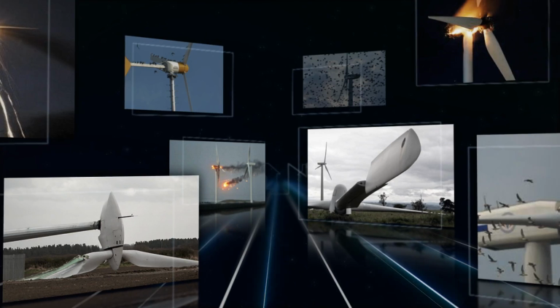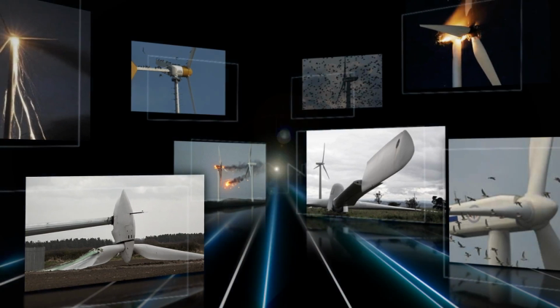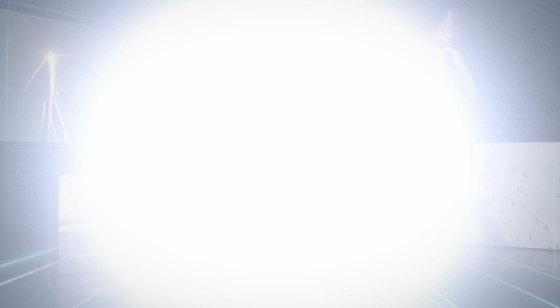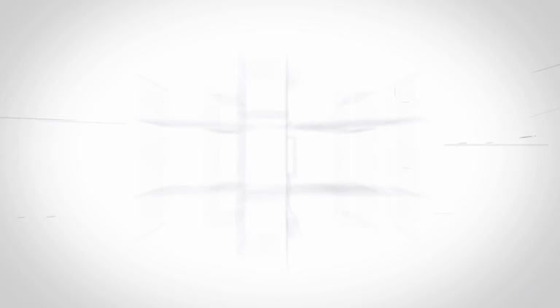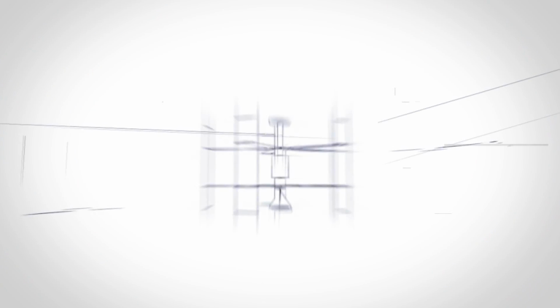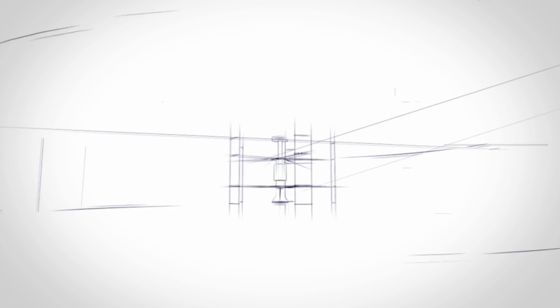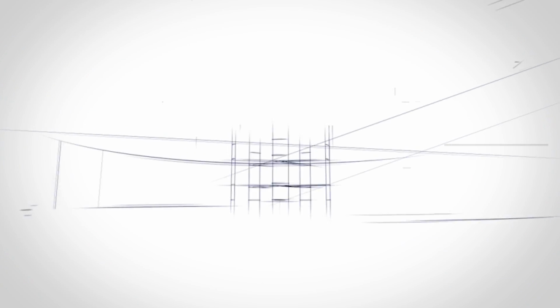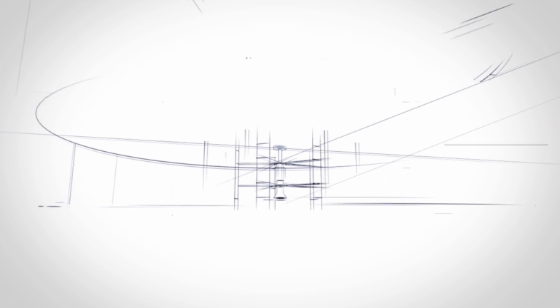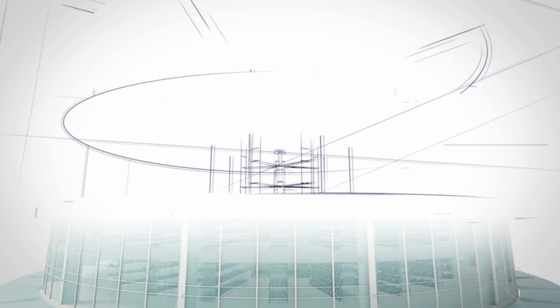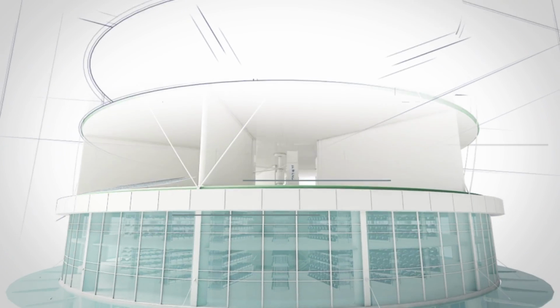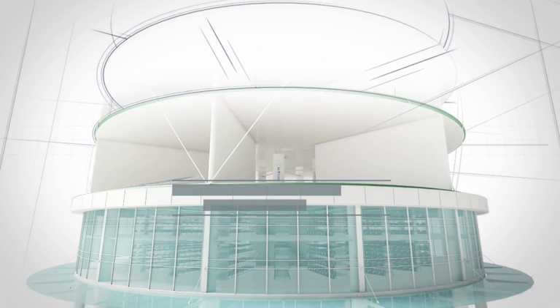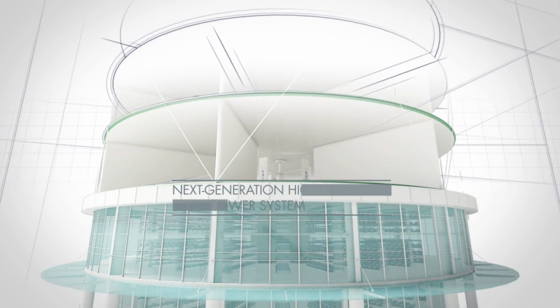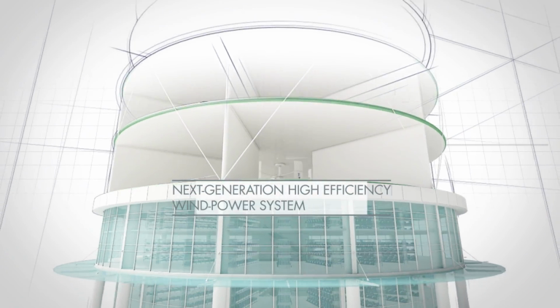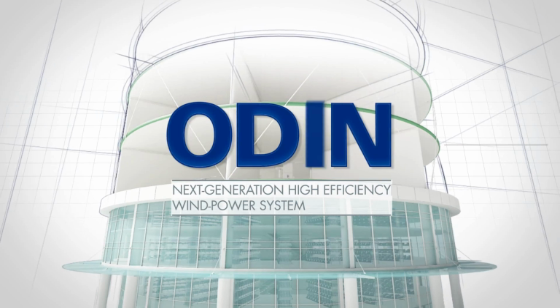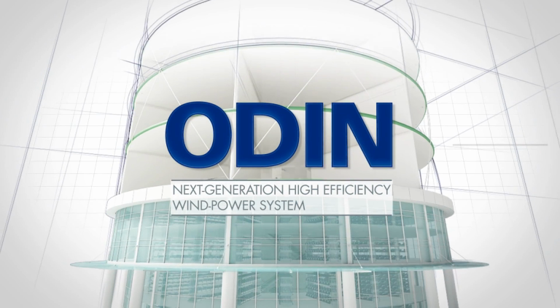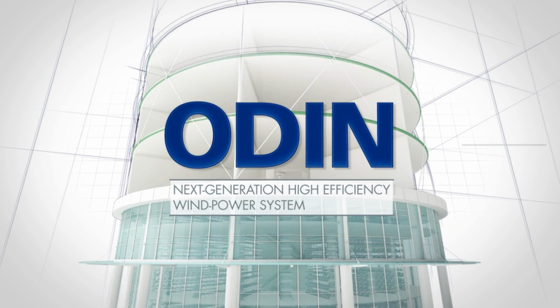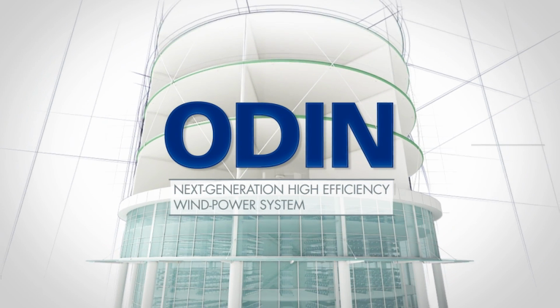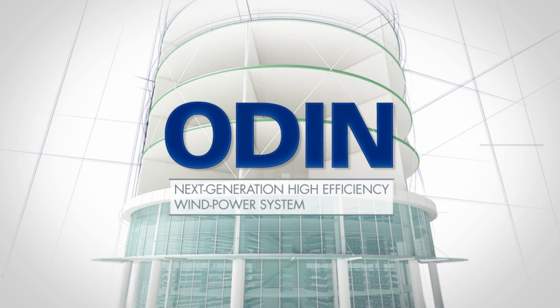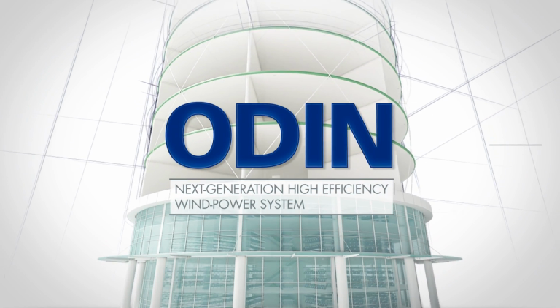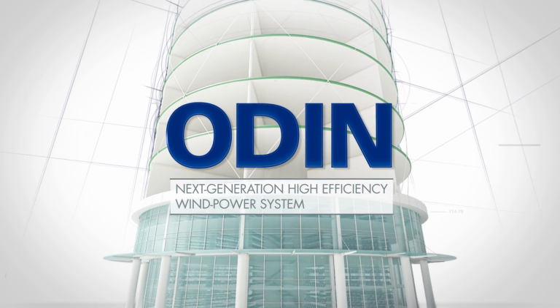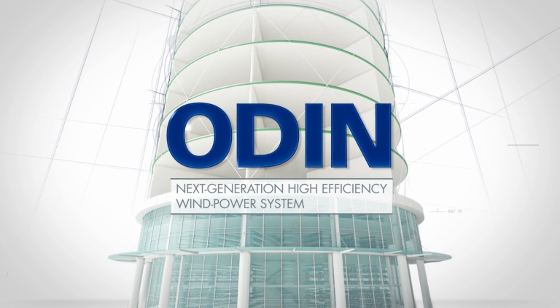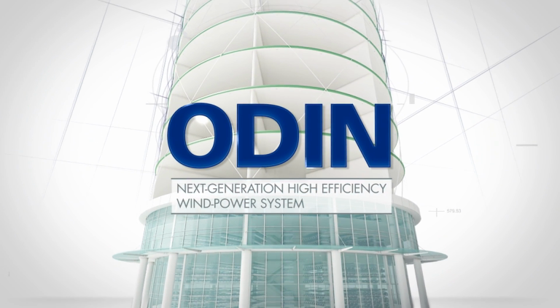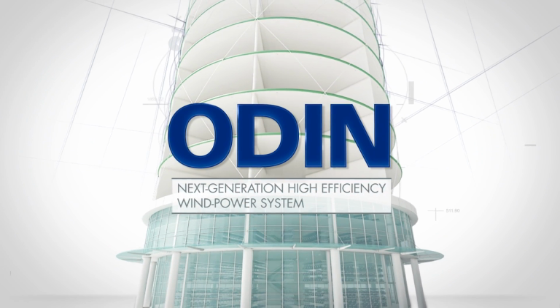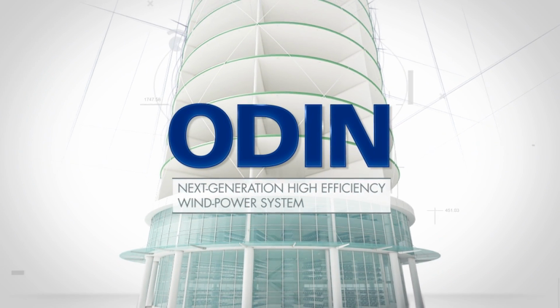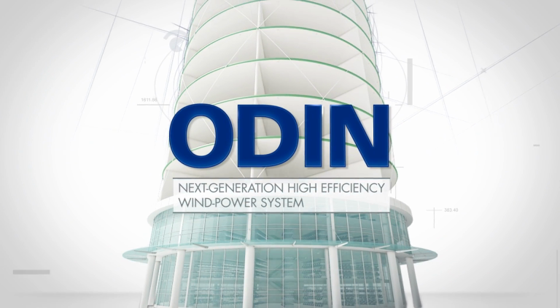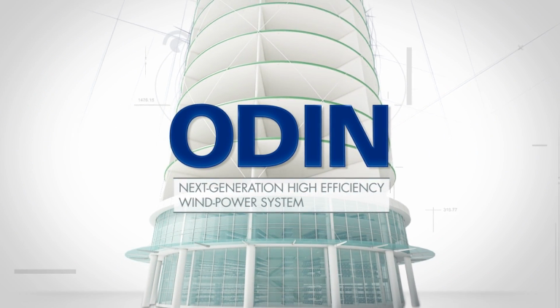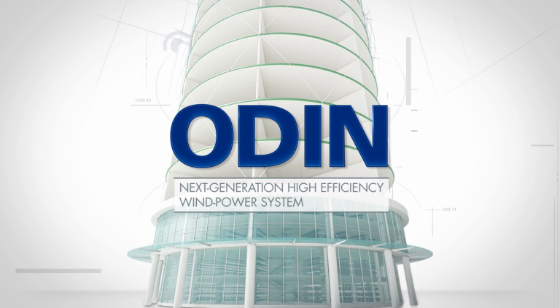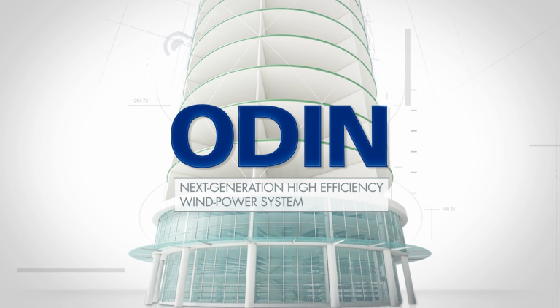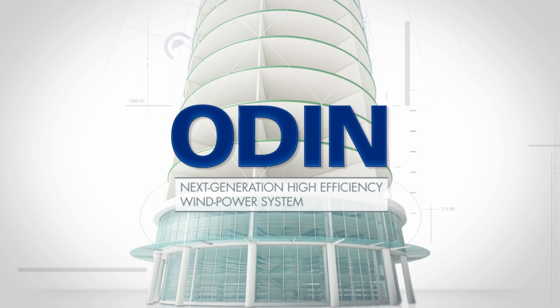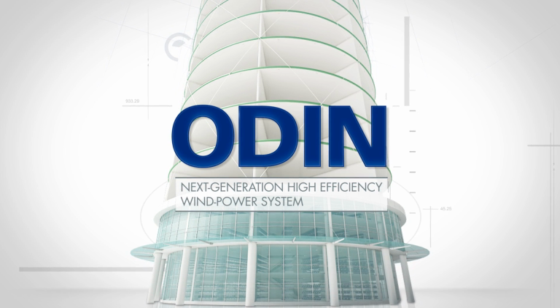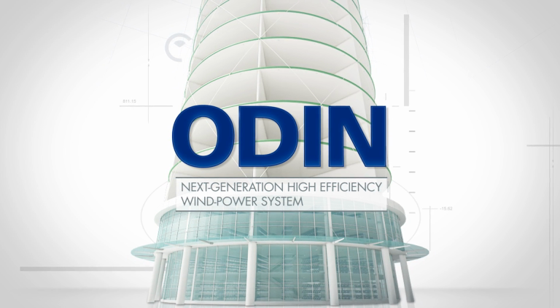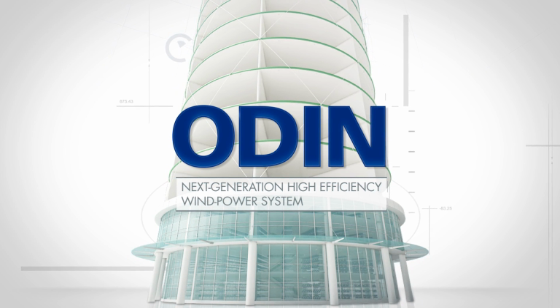At JKE-NG, we conducted extensive research and testing to create ODIN, a next-generation wind power system that can overcome these environmental limitations and challenges of harnessing wind energy.